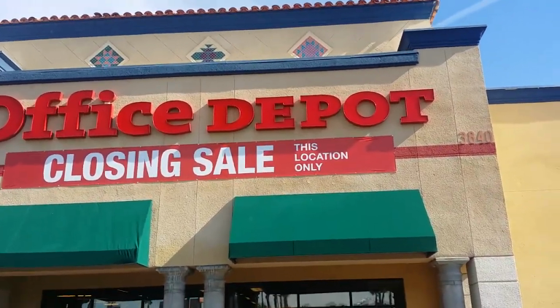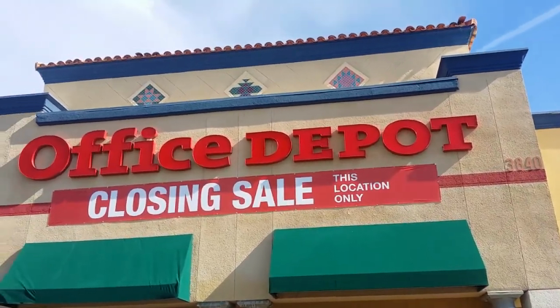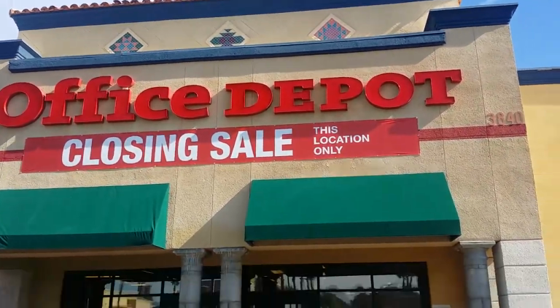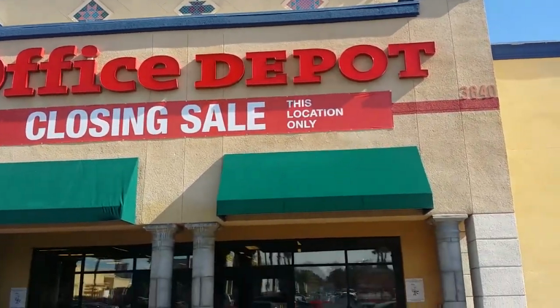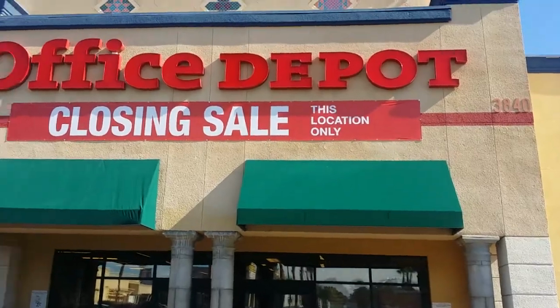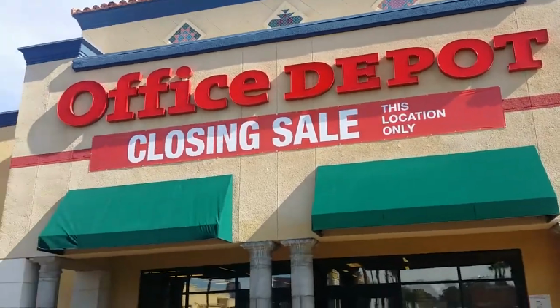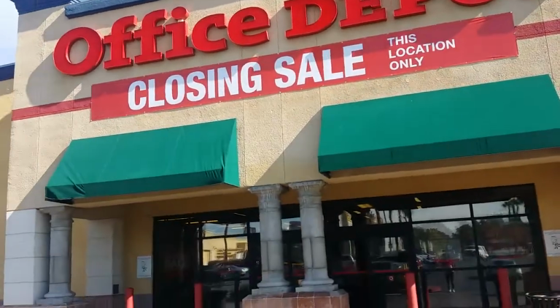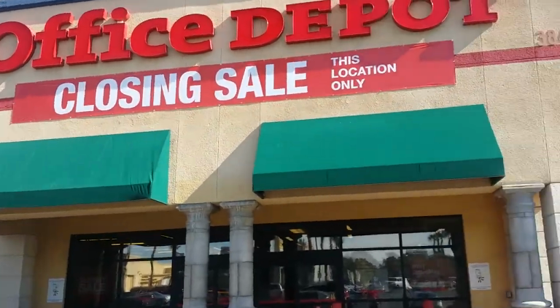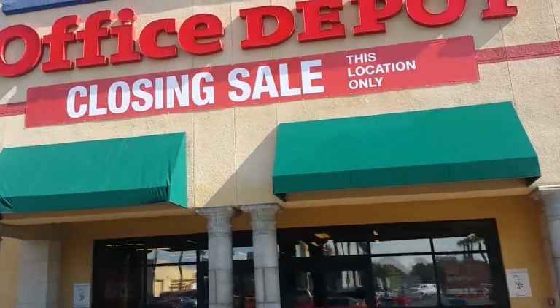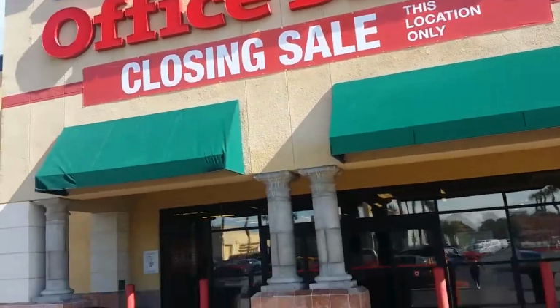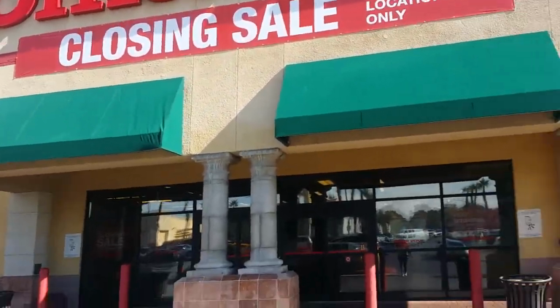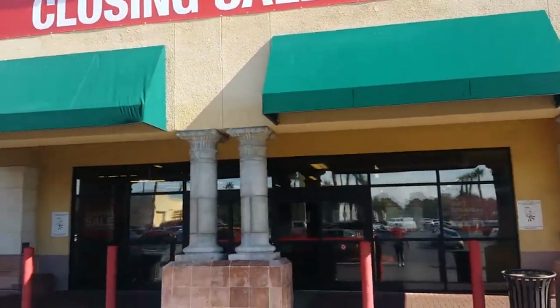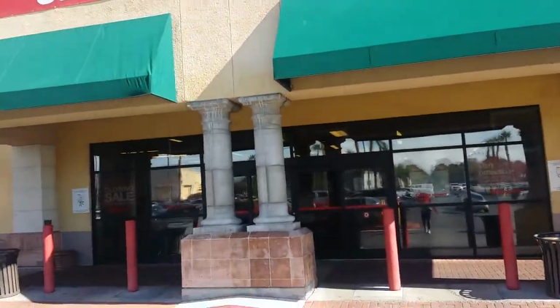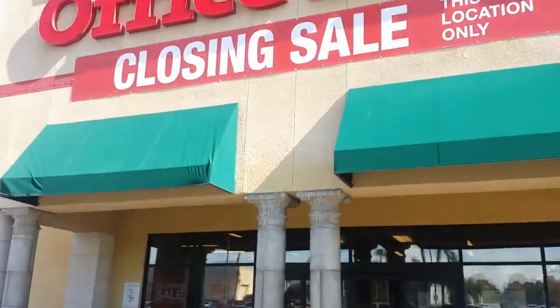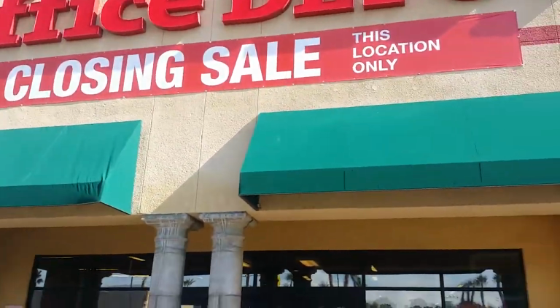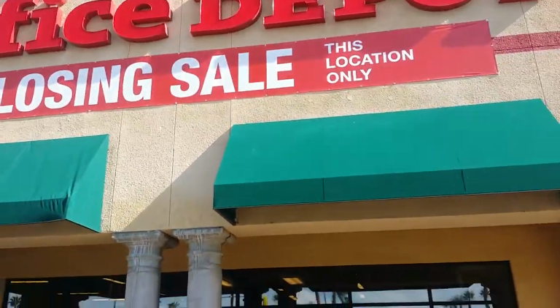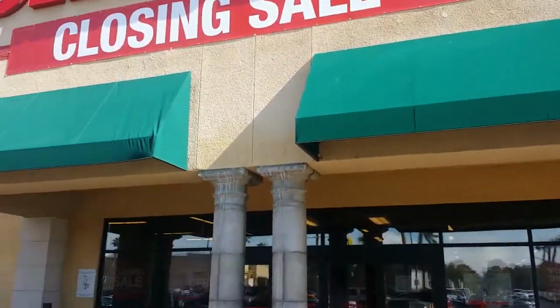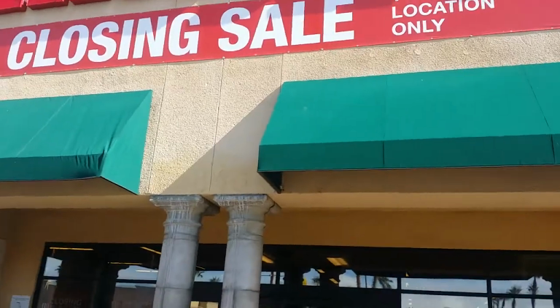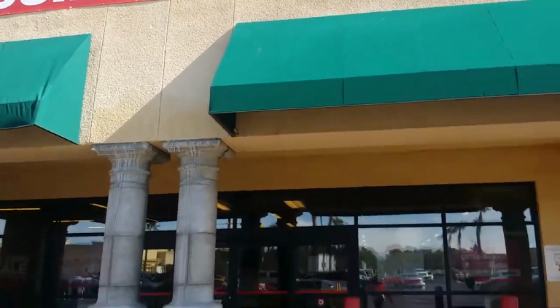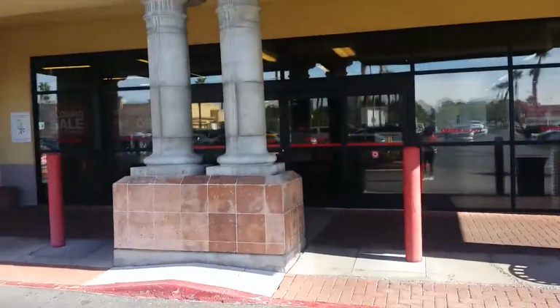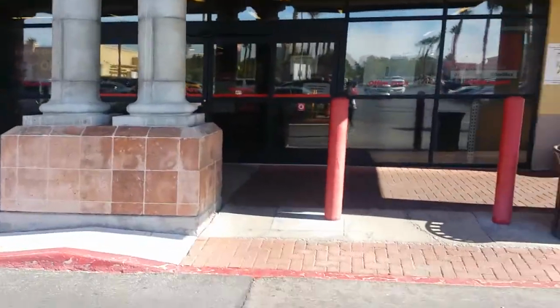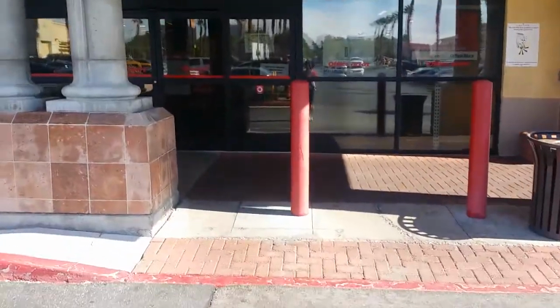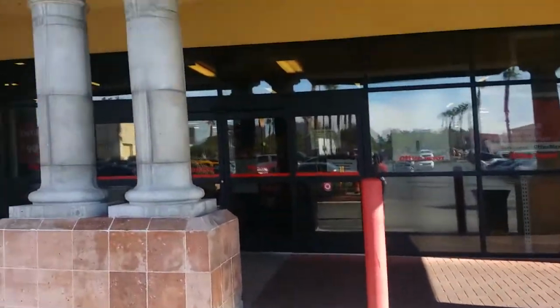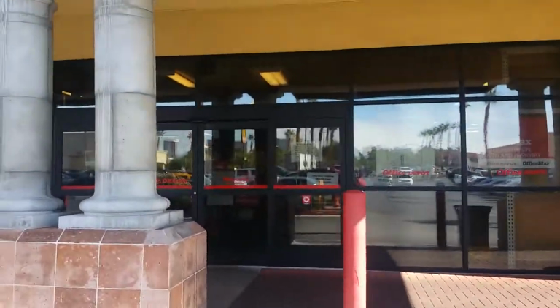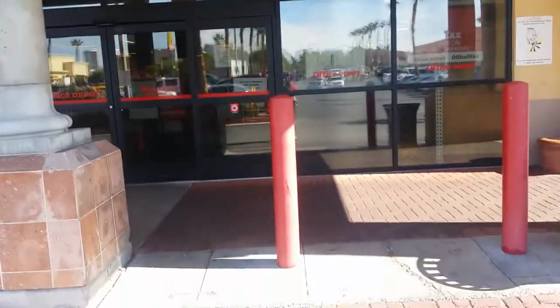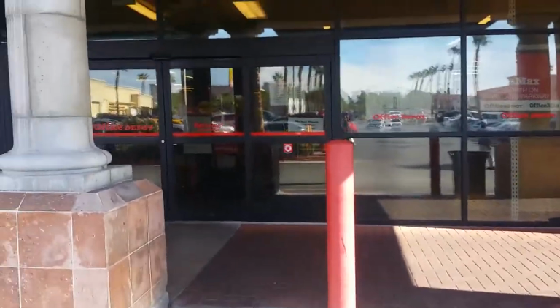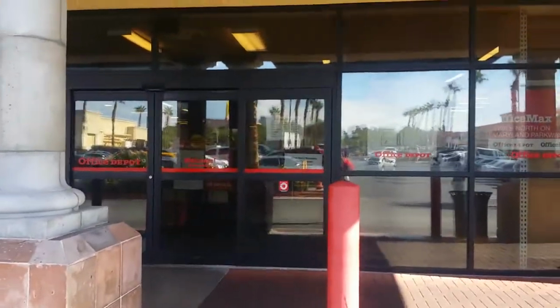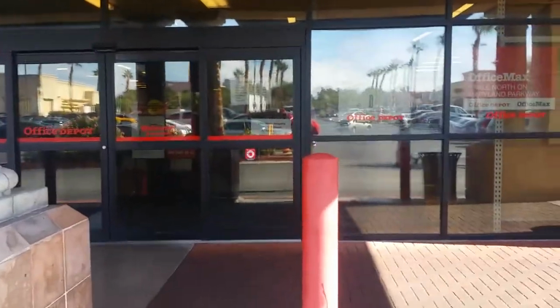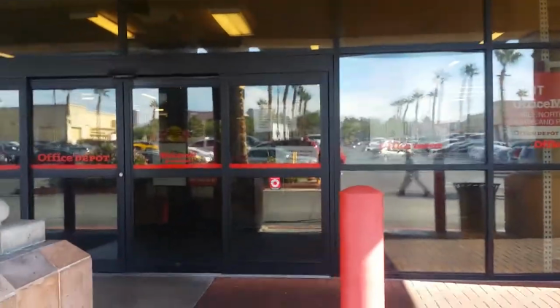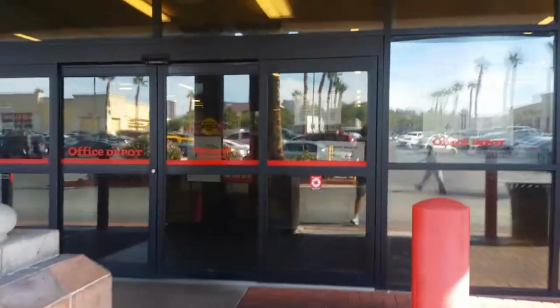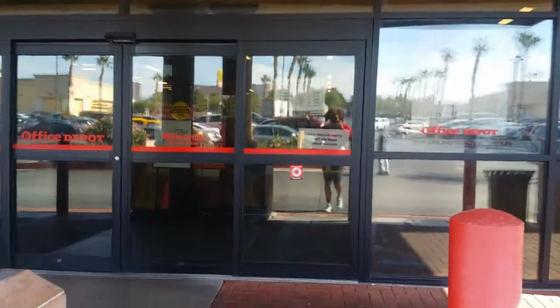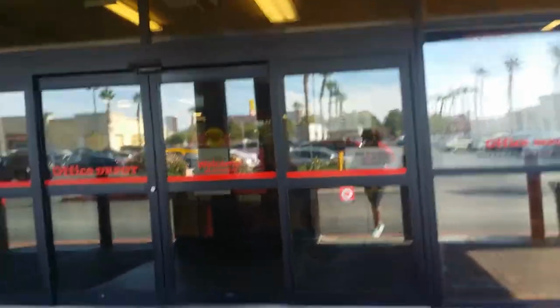Not too bad of deals — I mean if you have a business or even if you don't. Me personally I was looking for like paper towels and stuff like that. You know how I like to slap a coupon on it. But kind of slim pickings in that department.